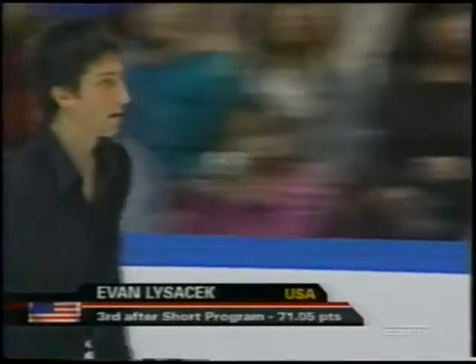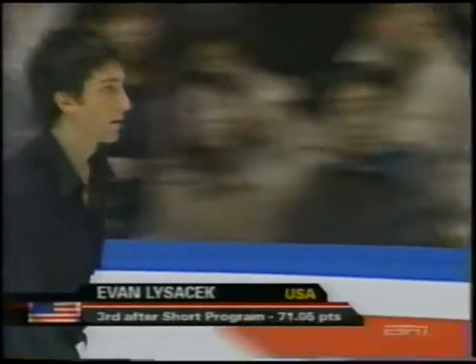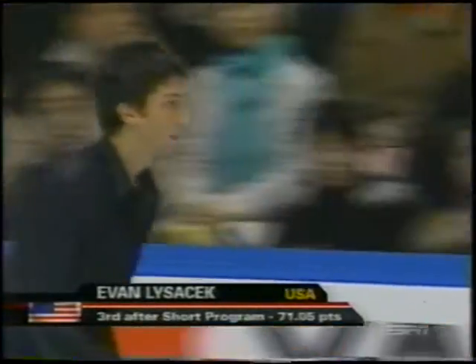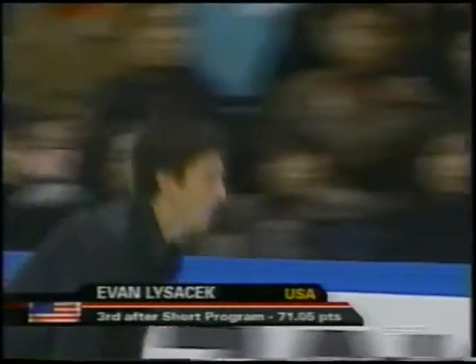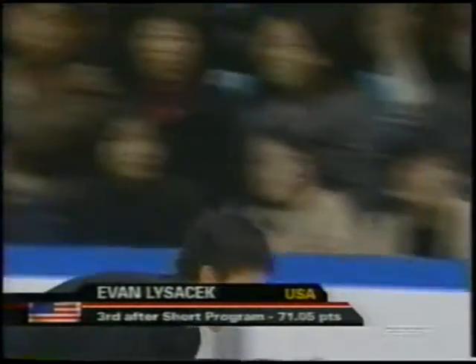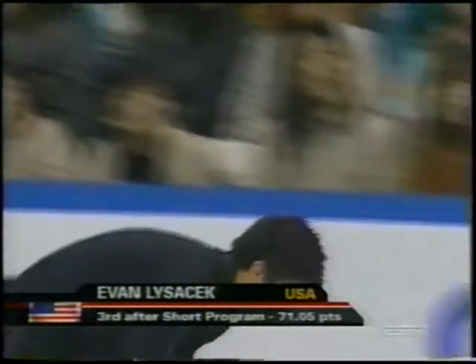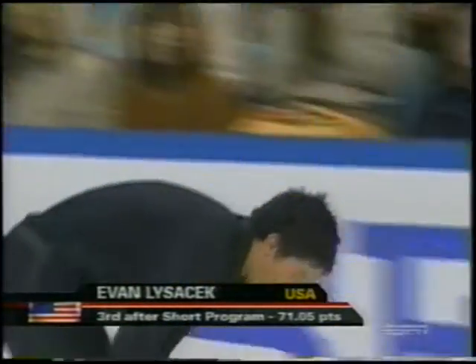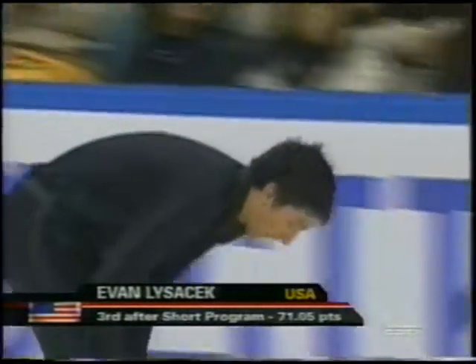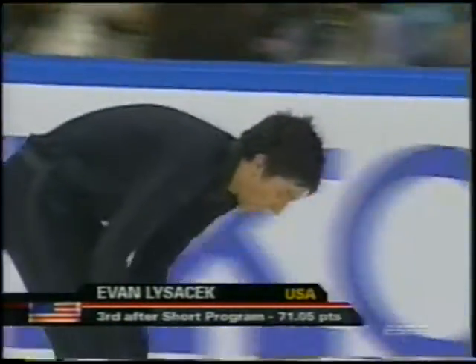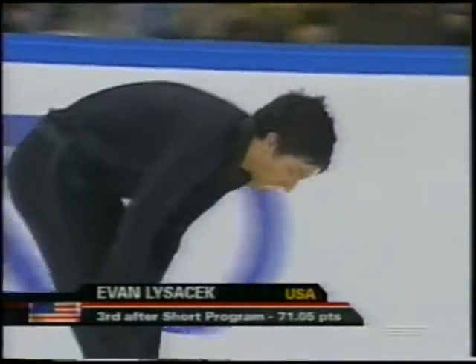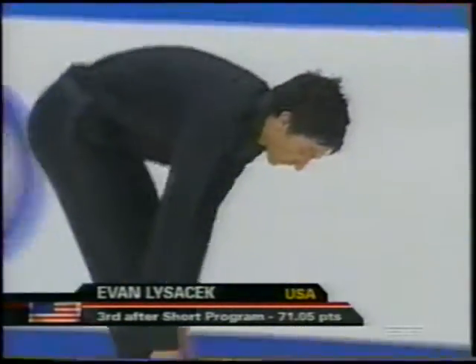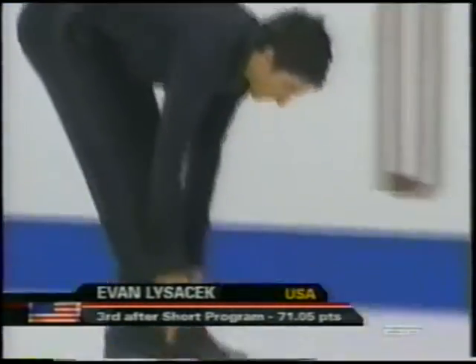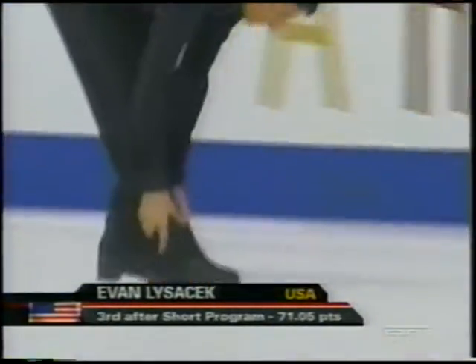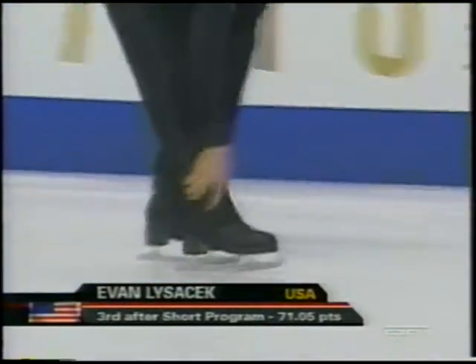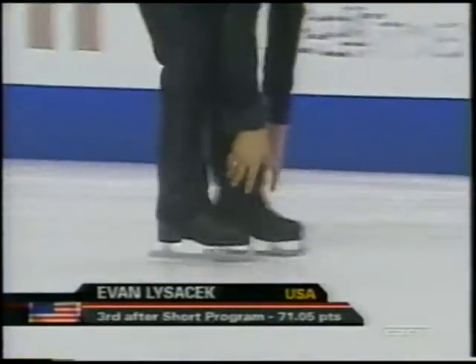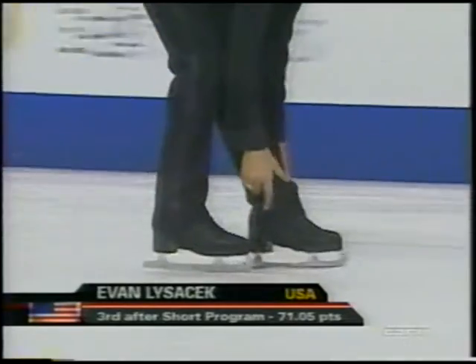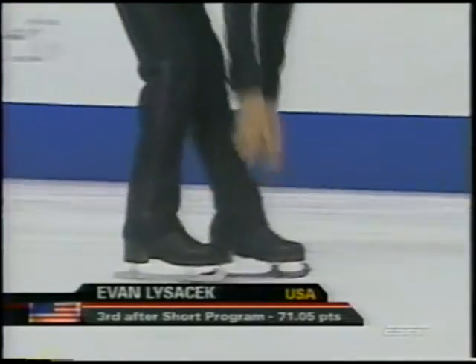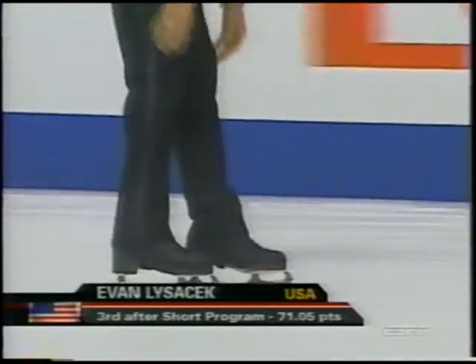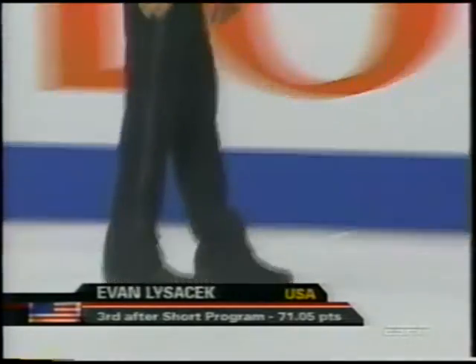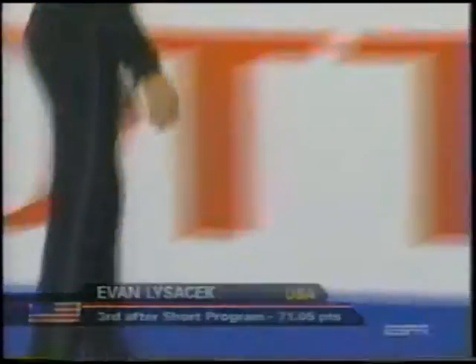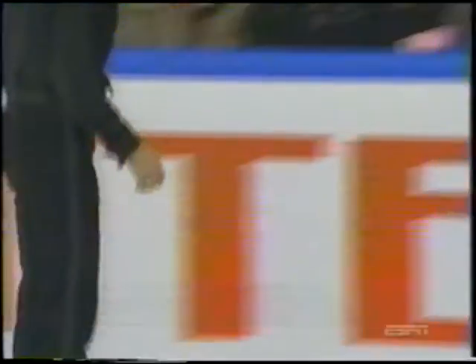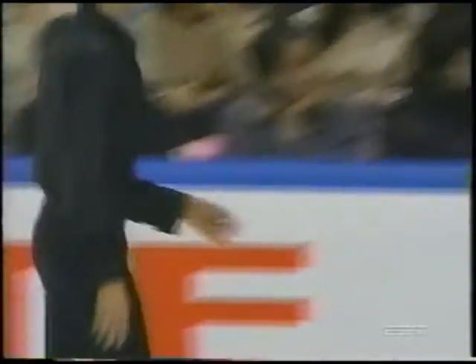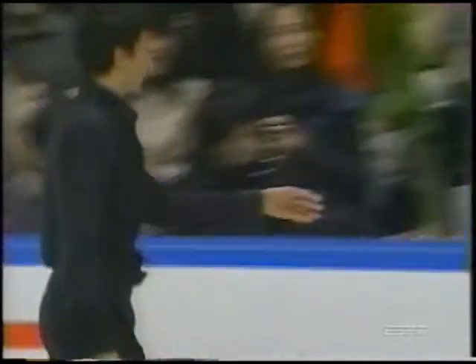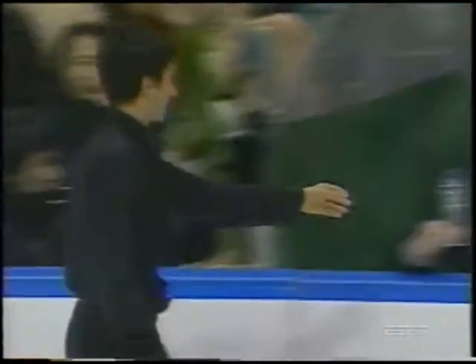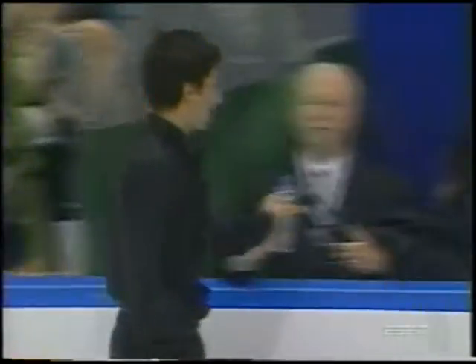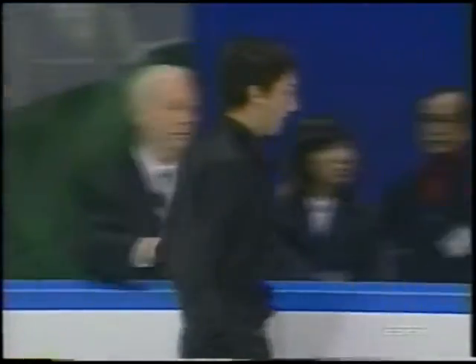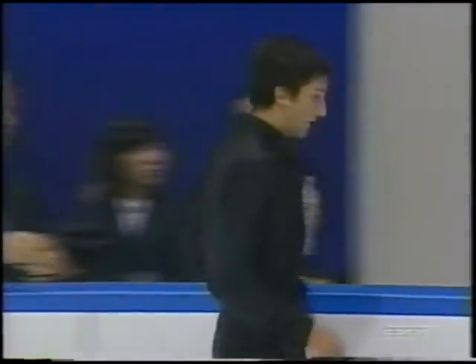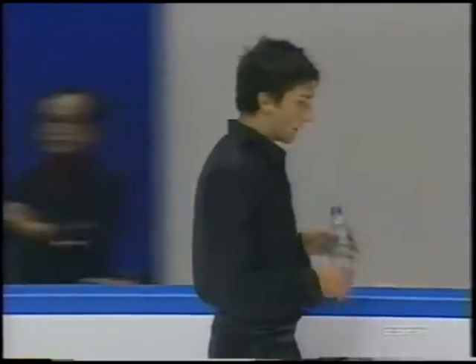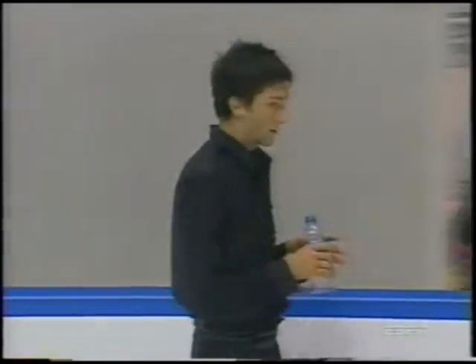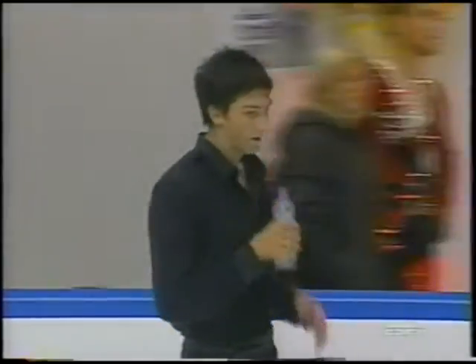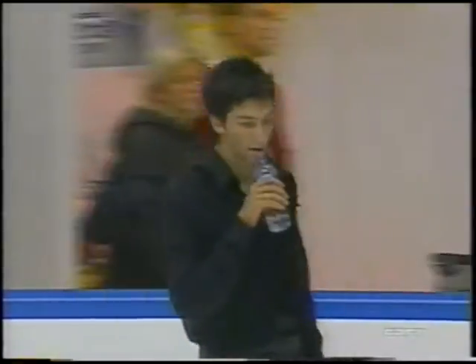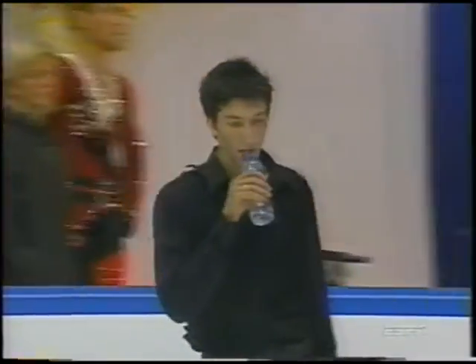Next to go, Evan Lysacek of the U.S., coming off a silver medal at Skate America. Much has changed for him, as Peter Carruthers tells us.